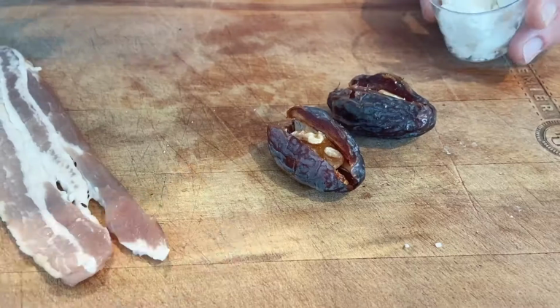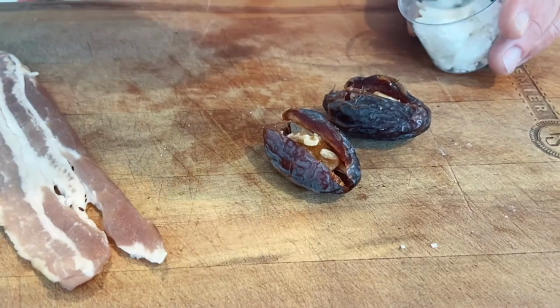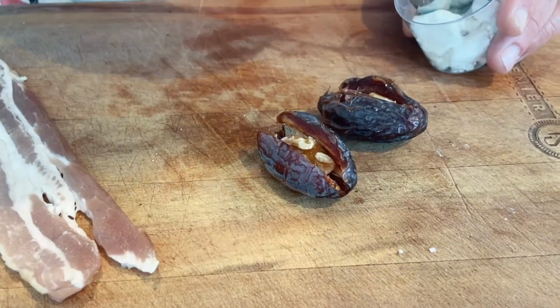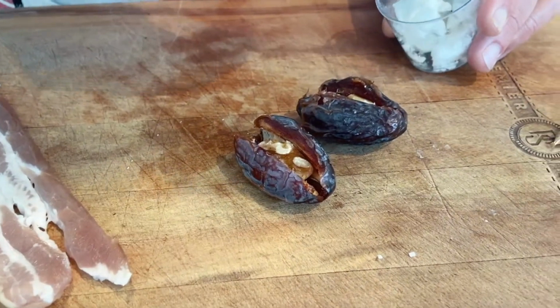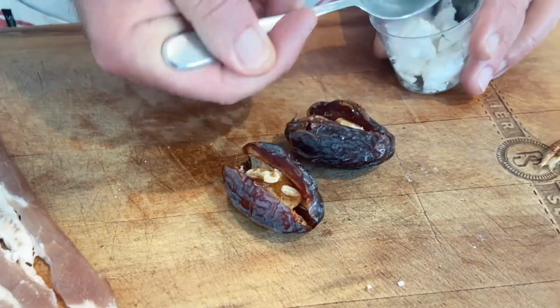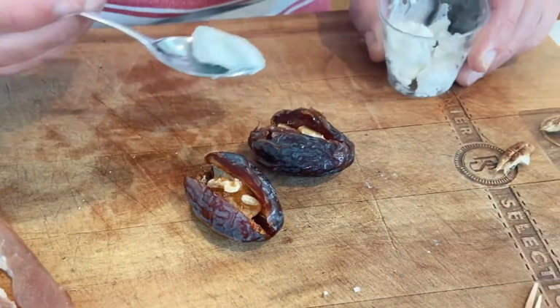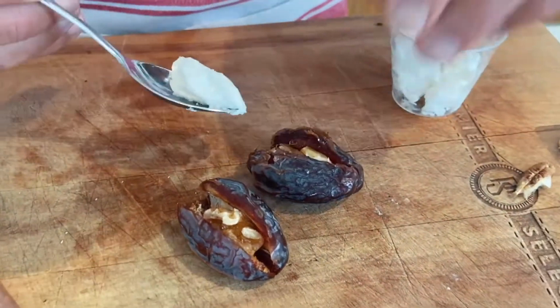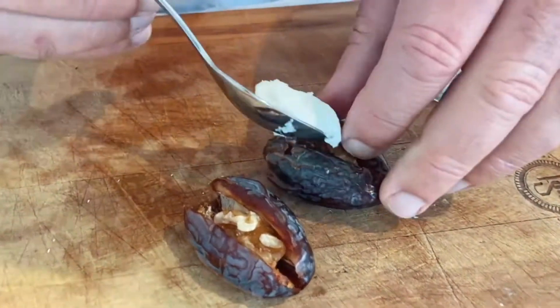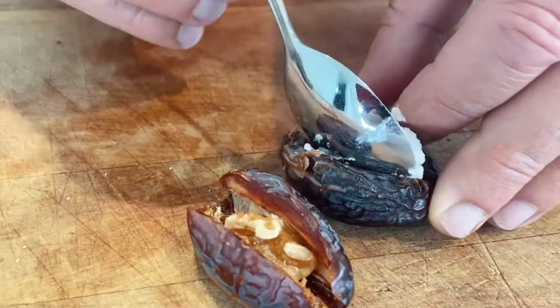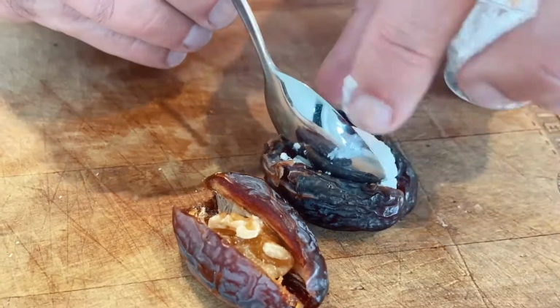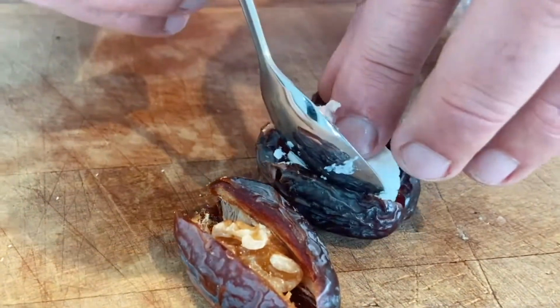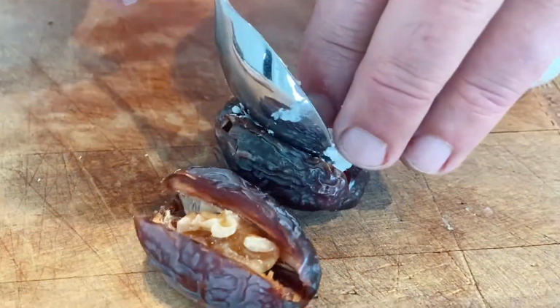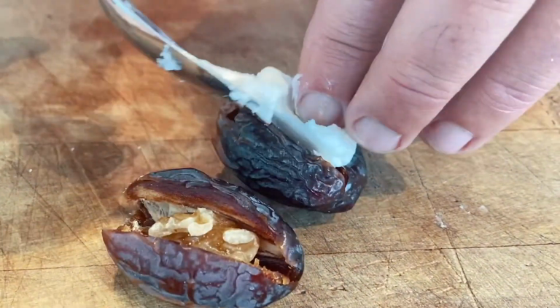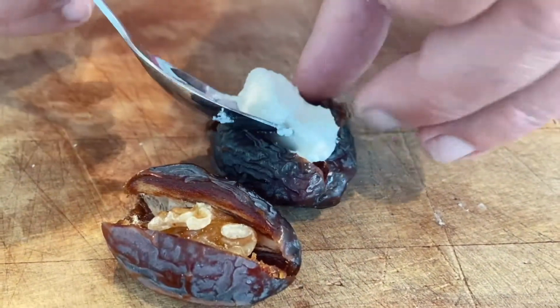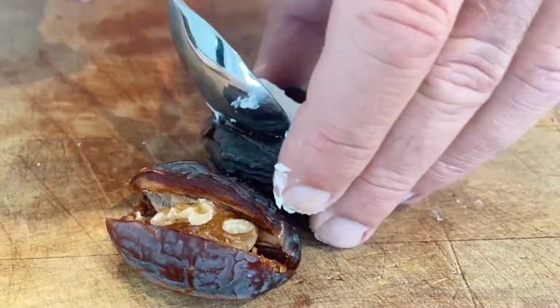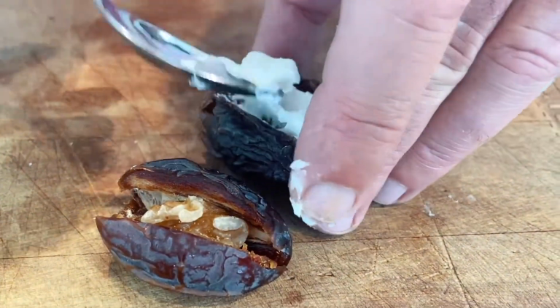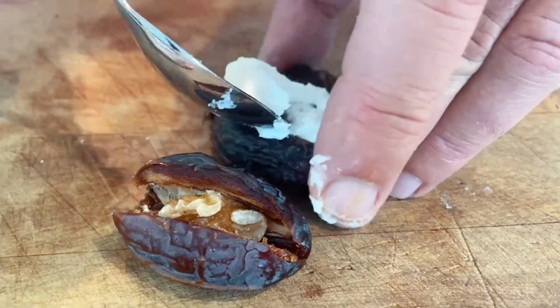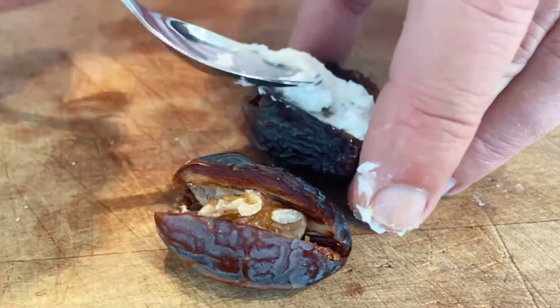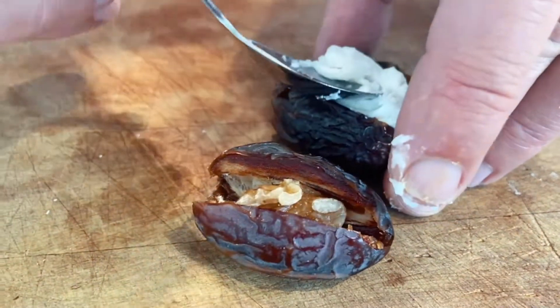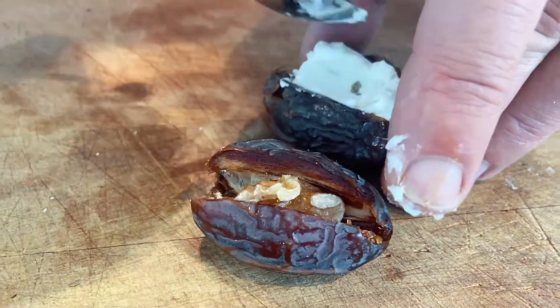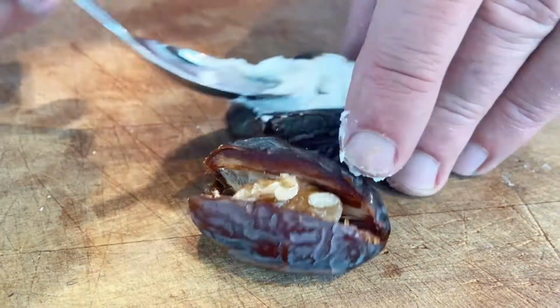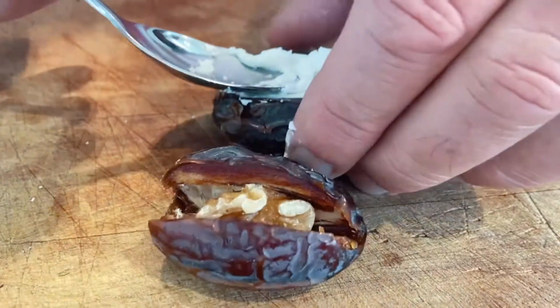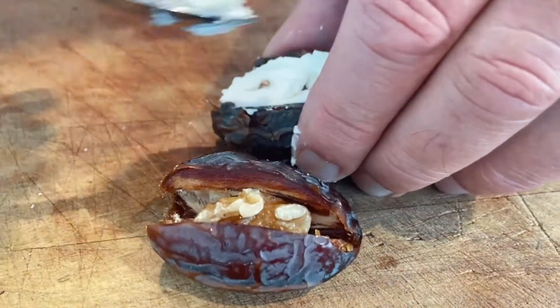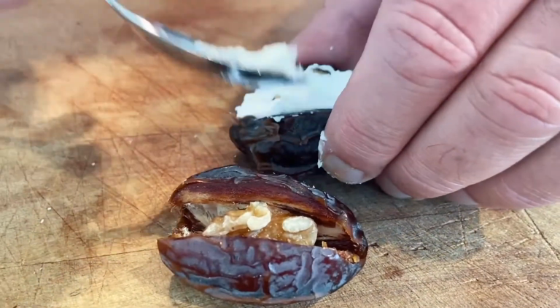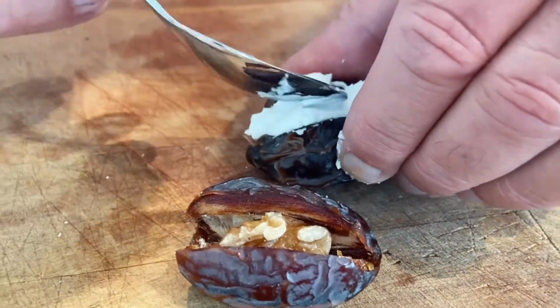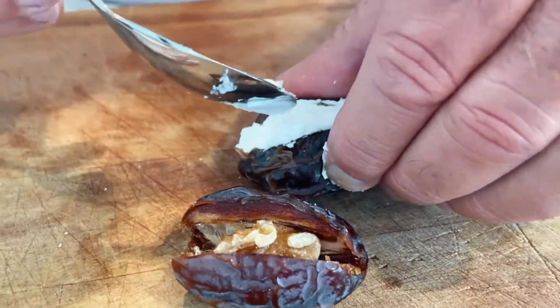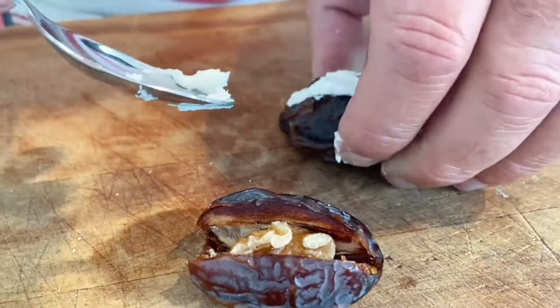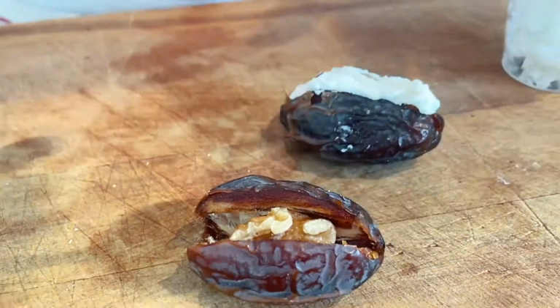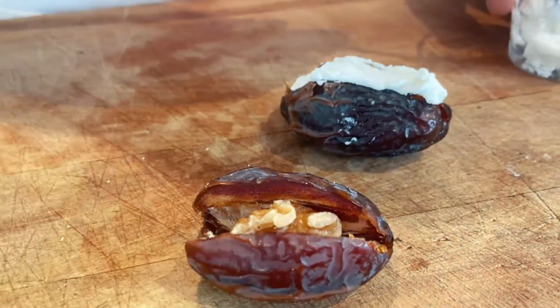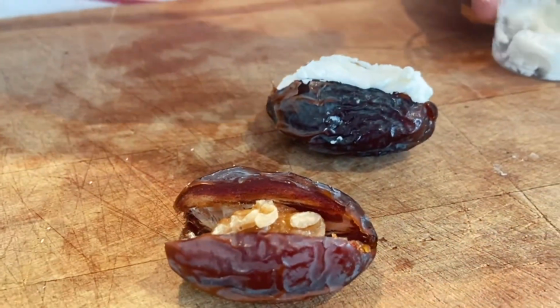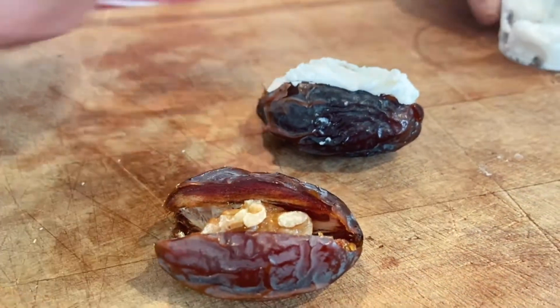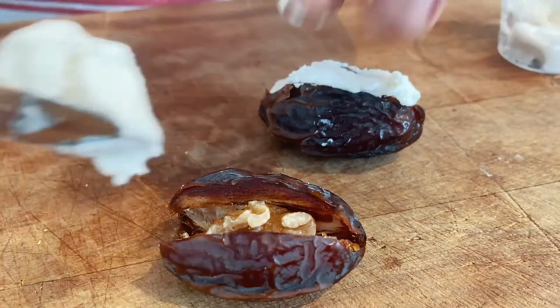Some goat's cheese — take whatever your favourite goat's cheese is and put about half a teaspoon in it. Just squash it in there, mush it in, just like that. Close it up a little bit, it'll be spilling out the side.